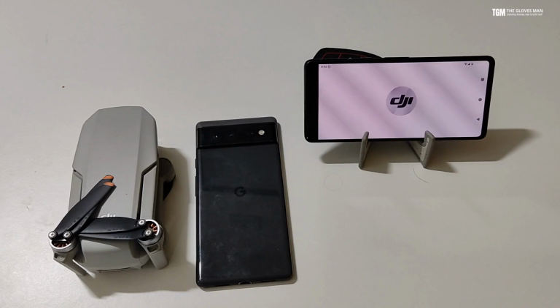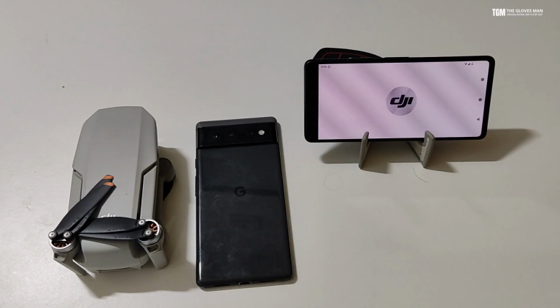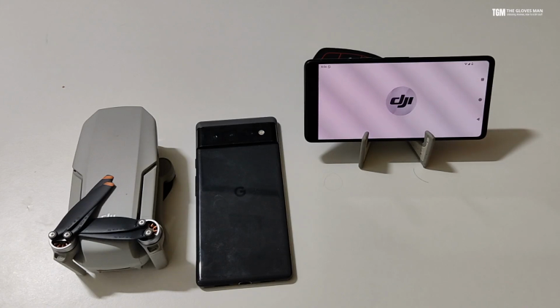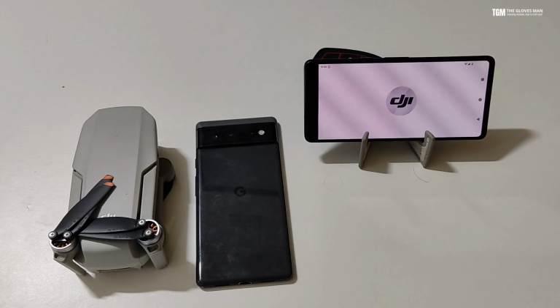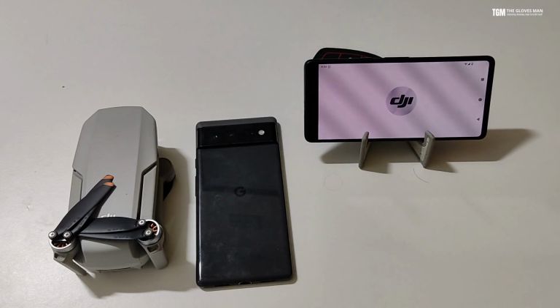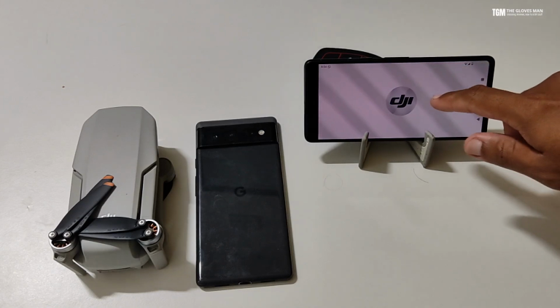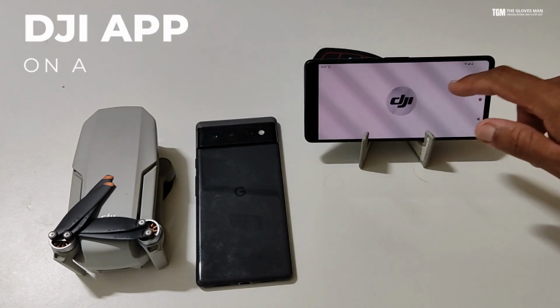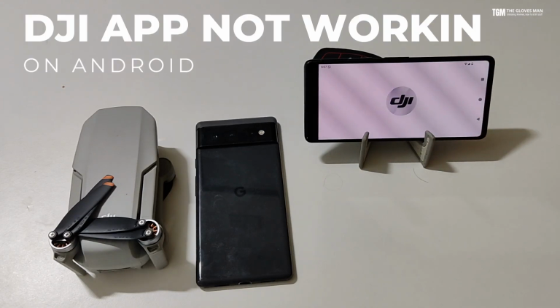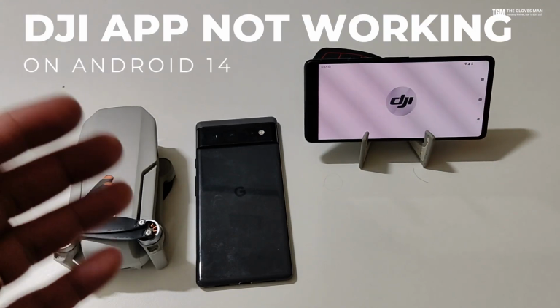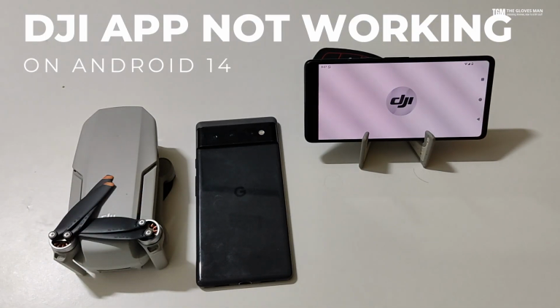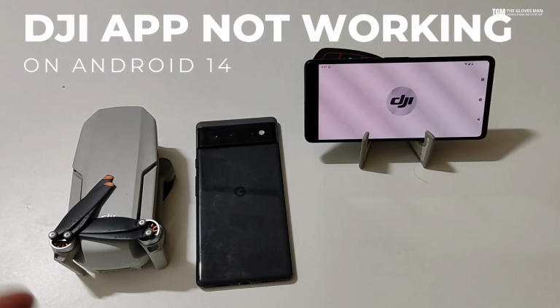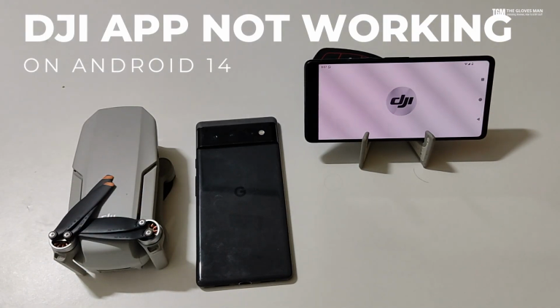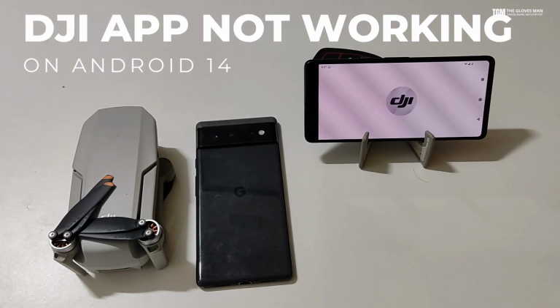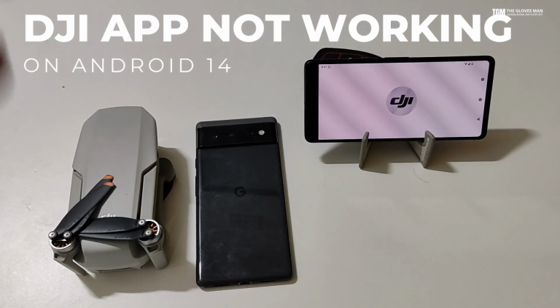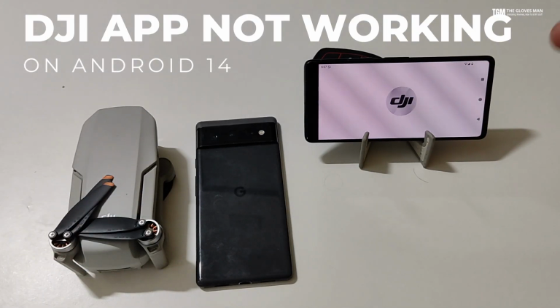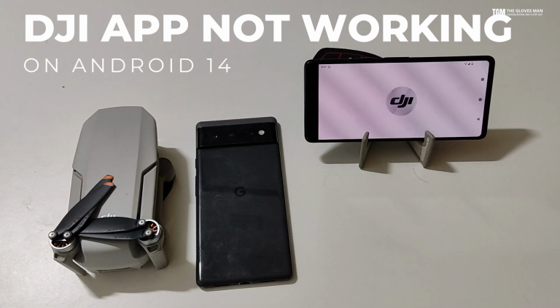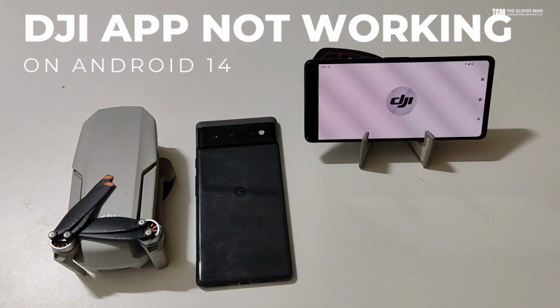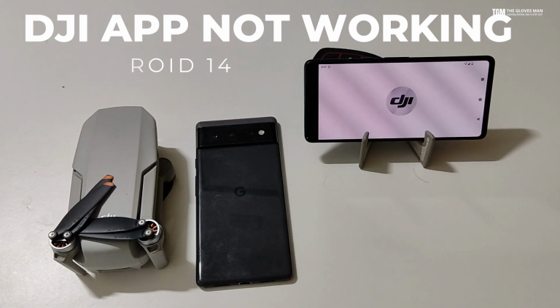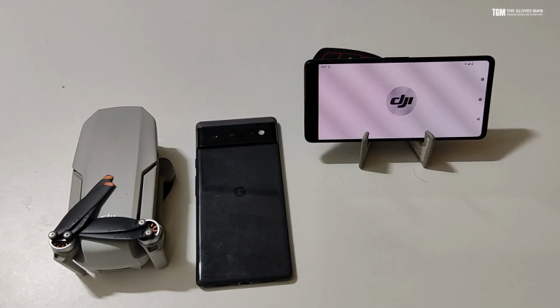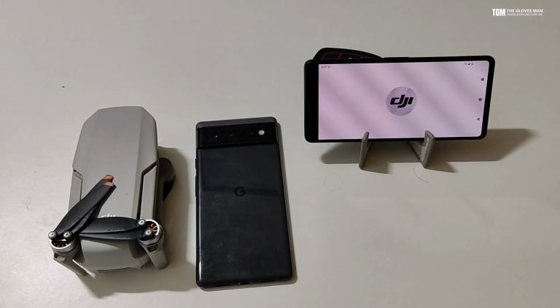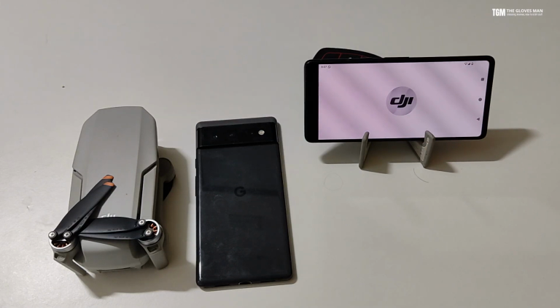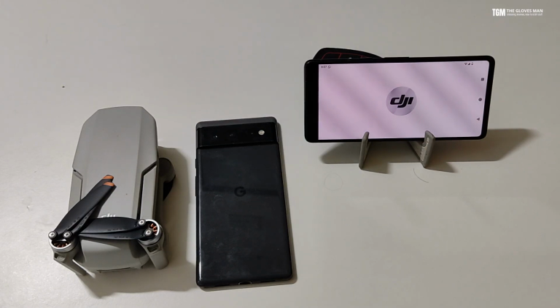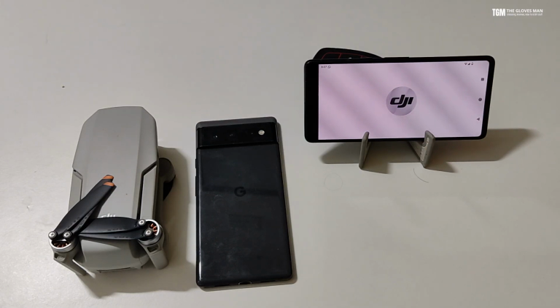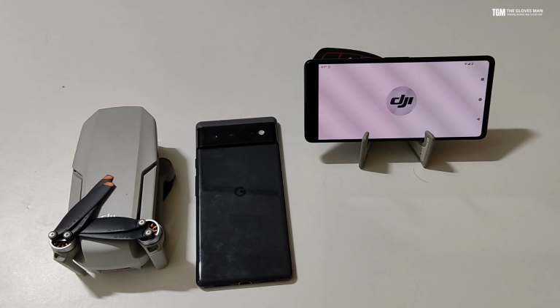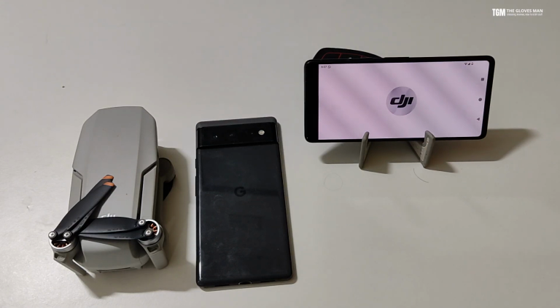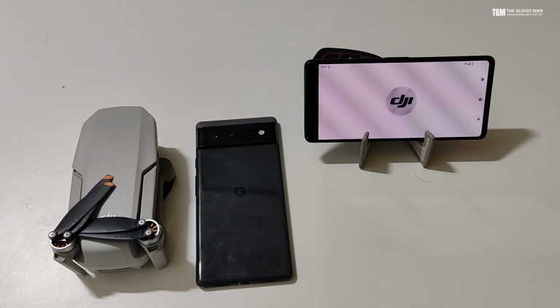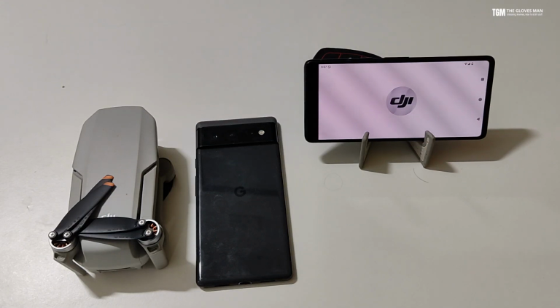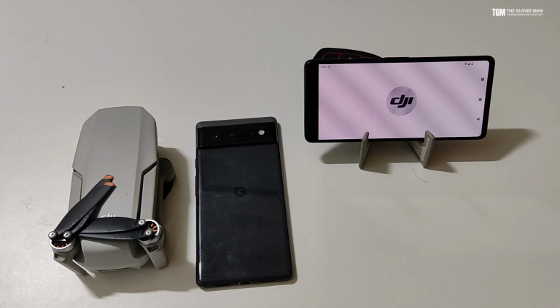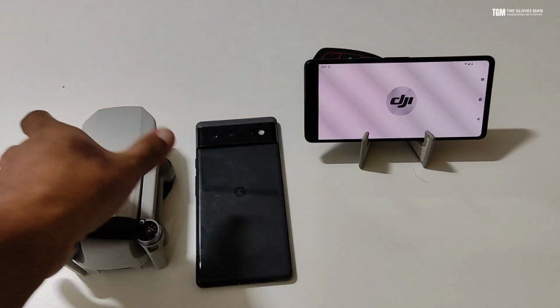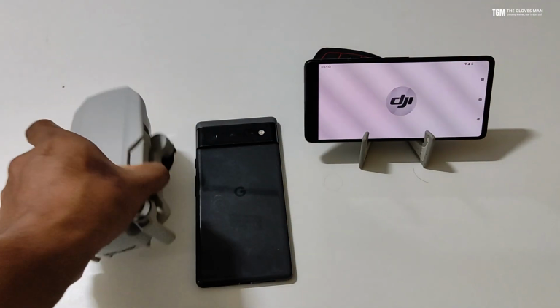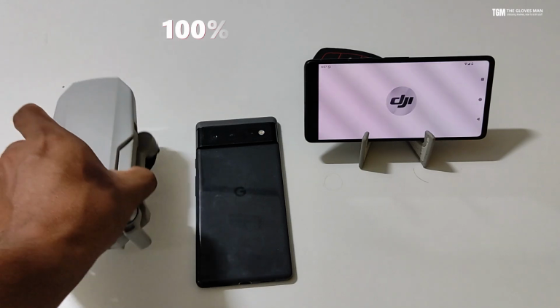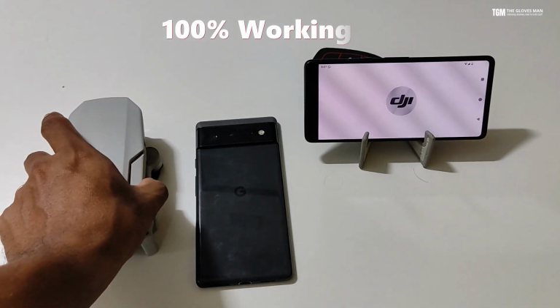Hey everyone, so if you have ended up in a situation like me wherein your DJI app is no longer working after upgrading your phone to Android 14 and you can no longer use your drone,